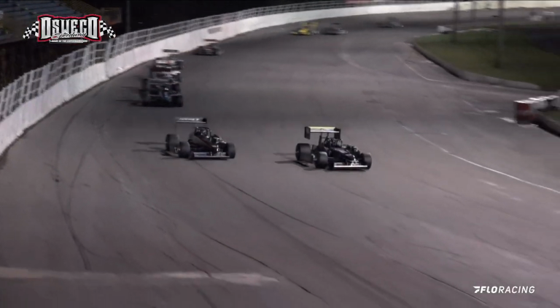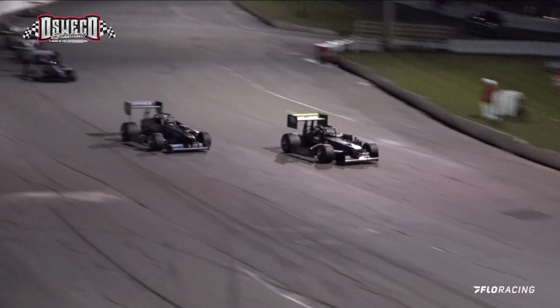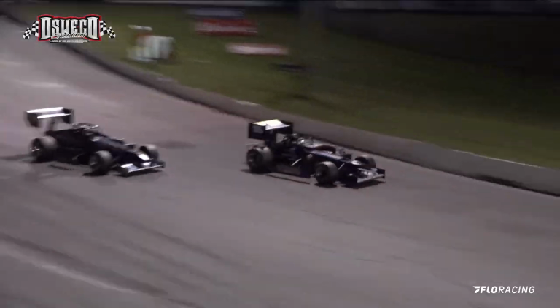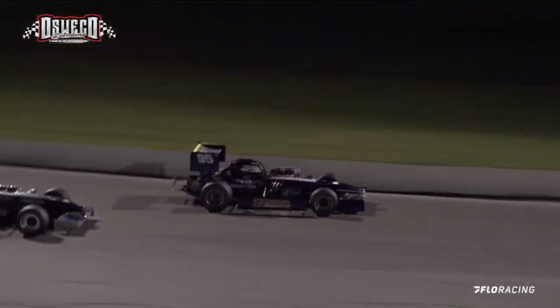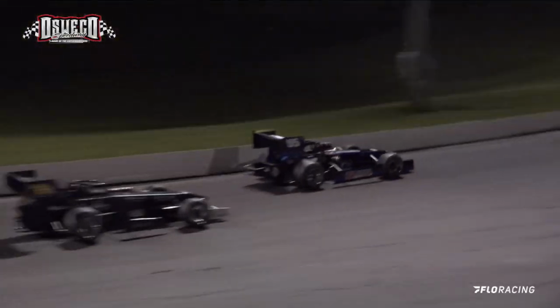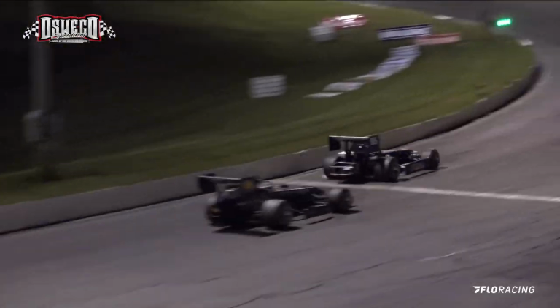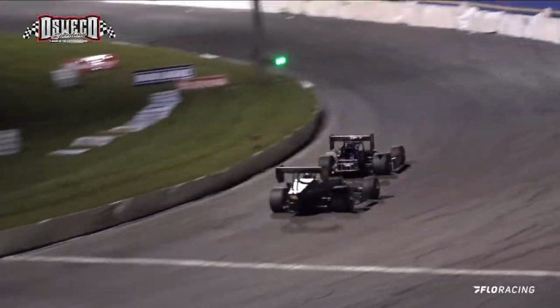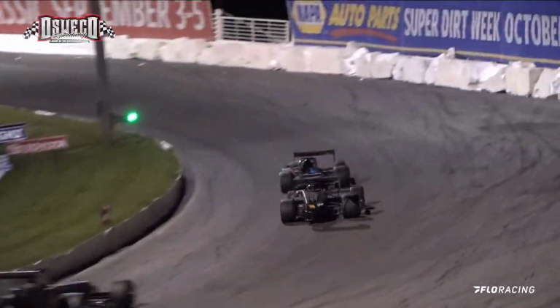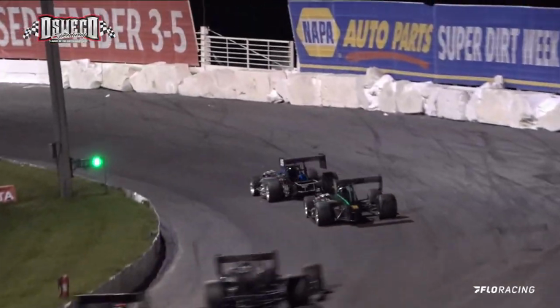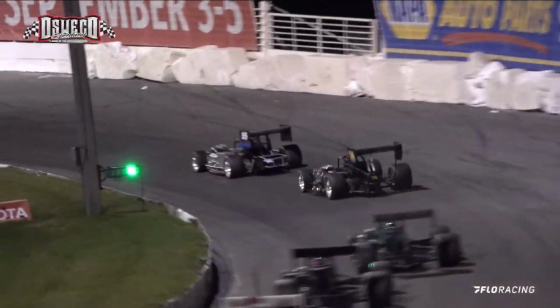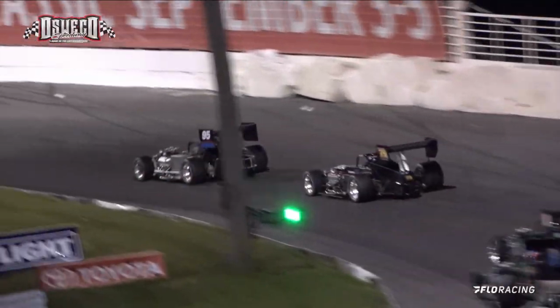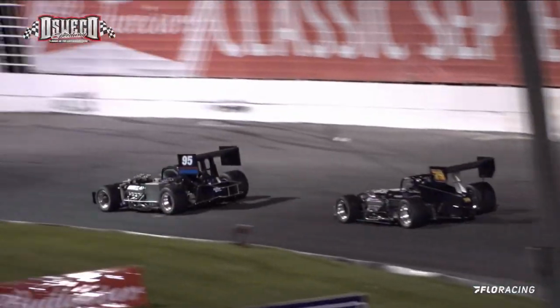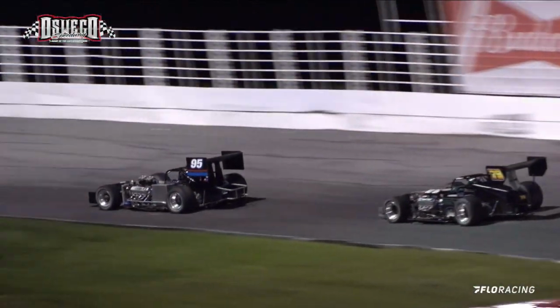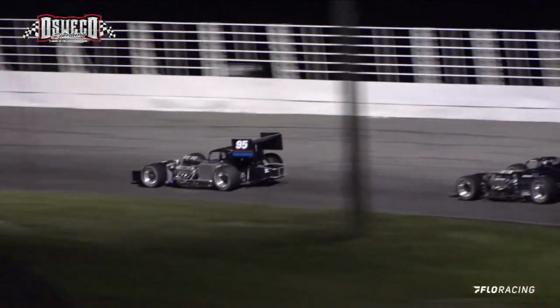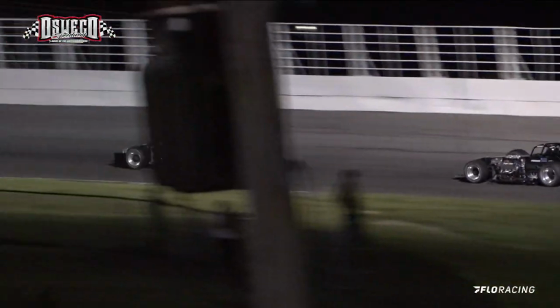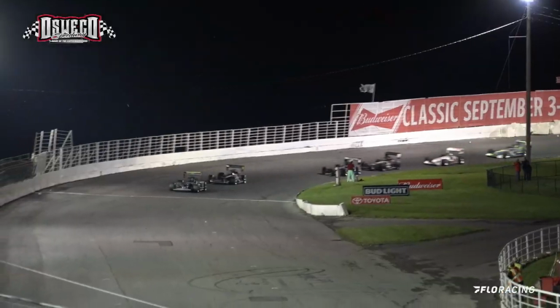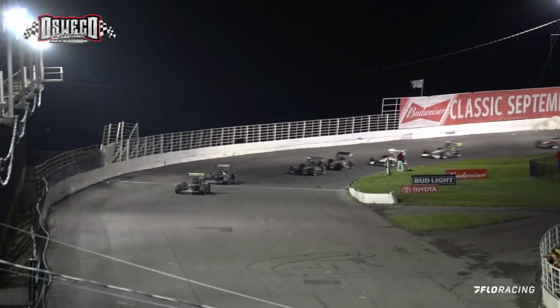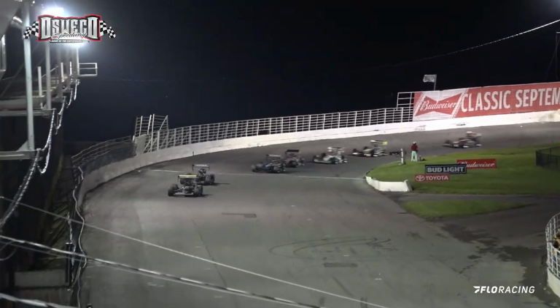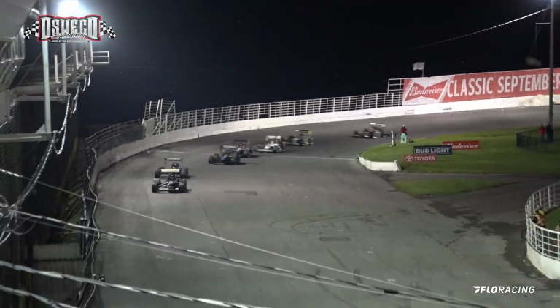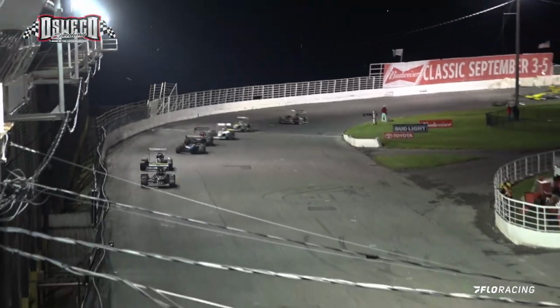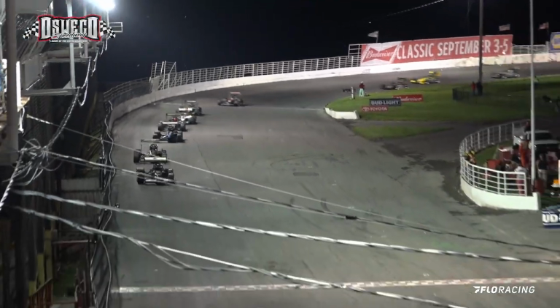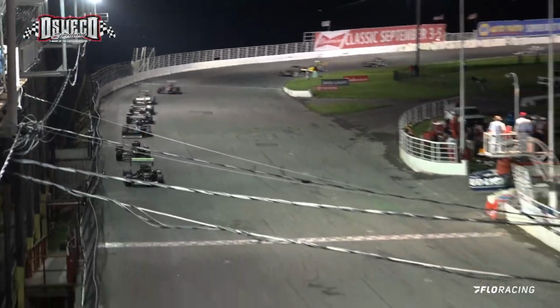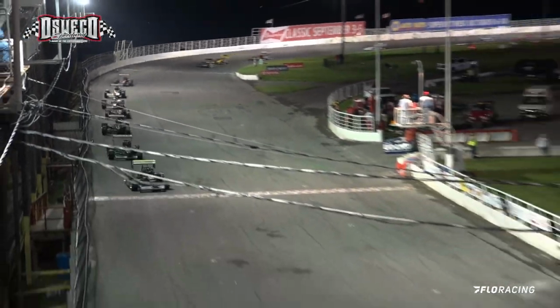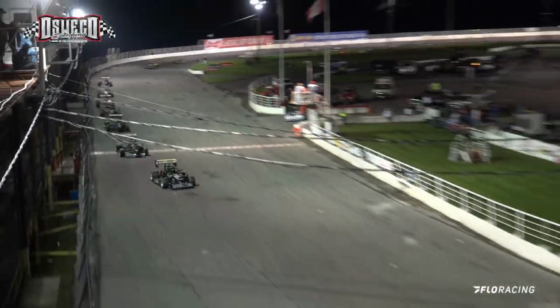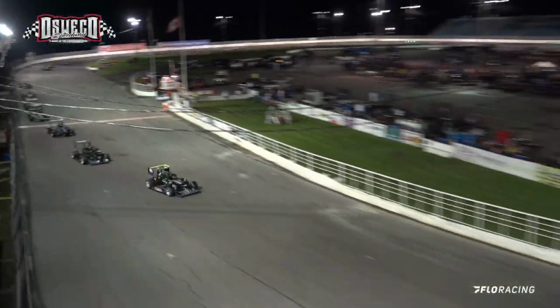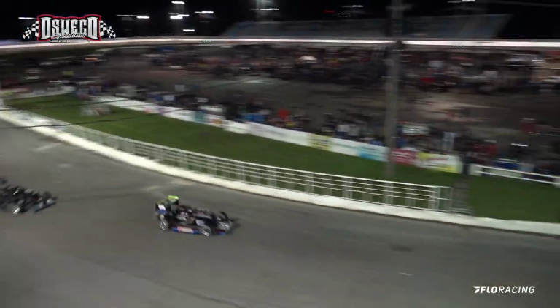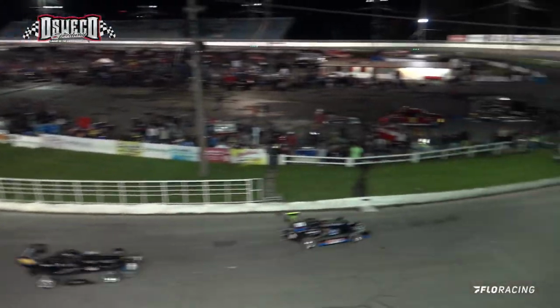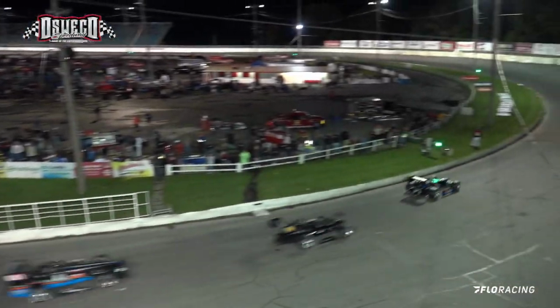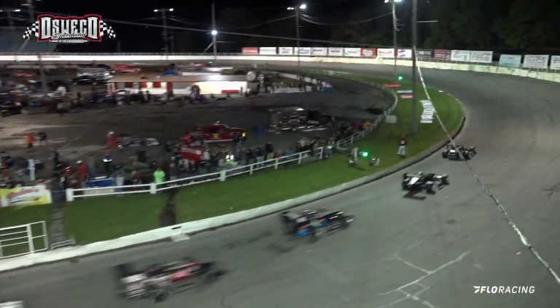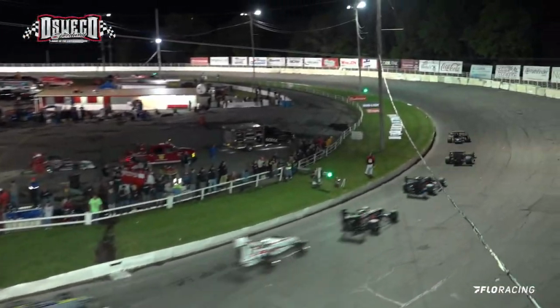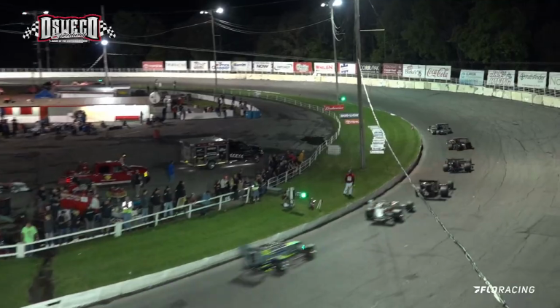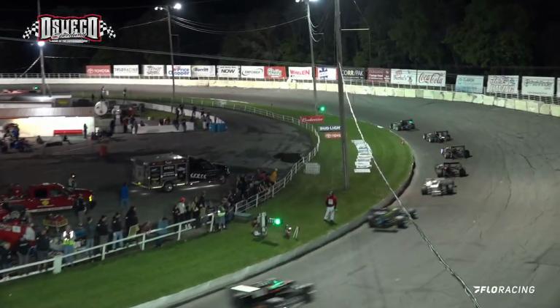Schulich takes the lead away from Cidderley. Cidderley had been slowing down, had not been looking good down here between one and two, and Schulich just shot by him going down into turn number three.